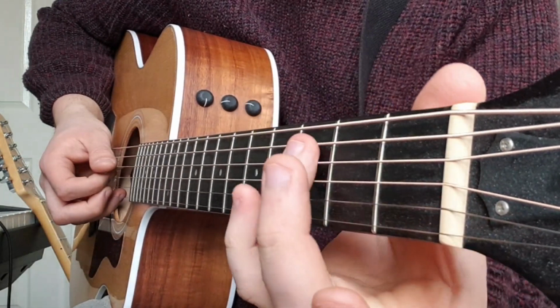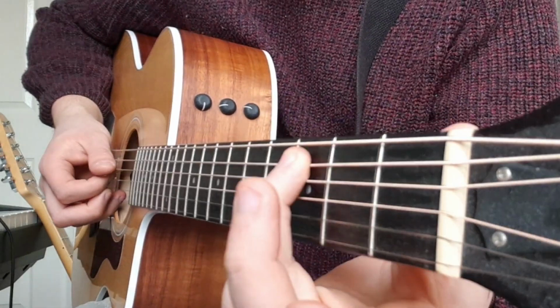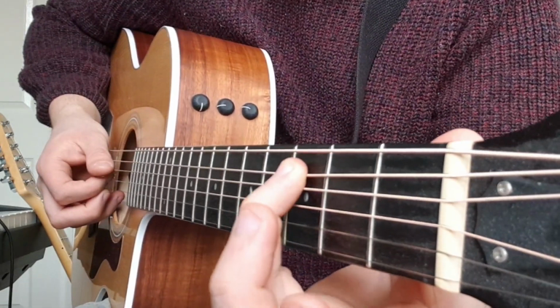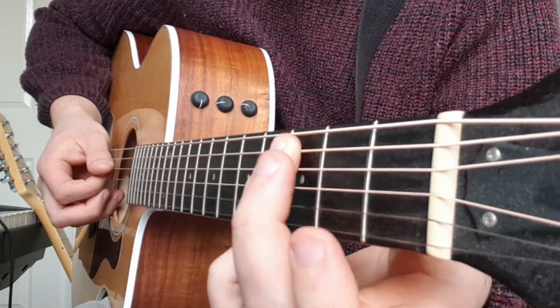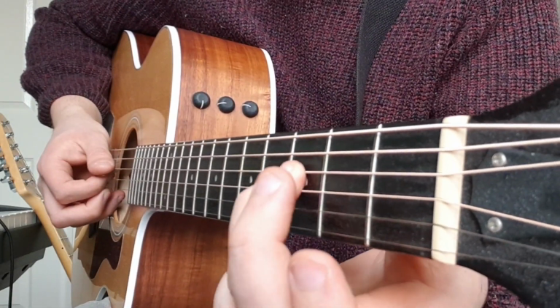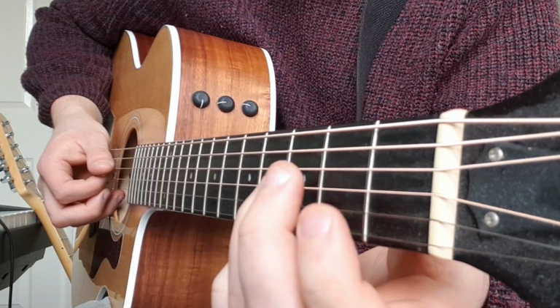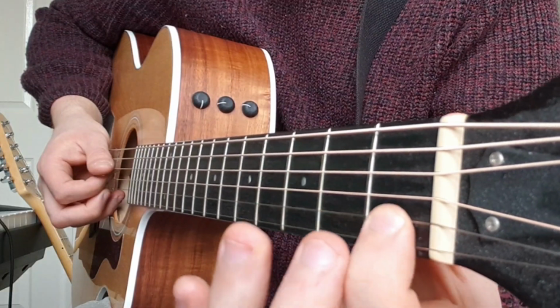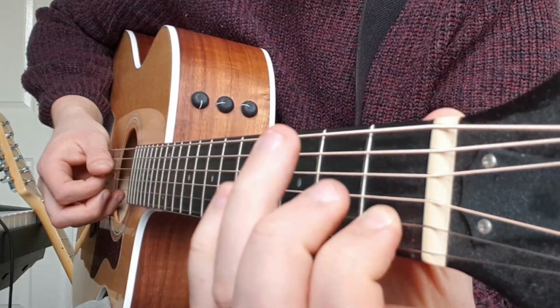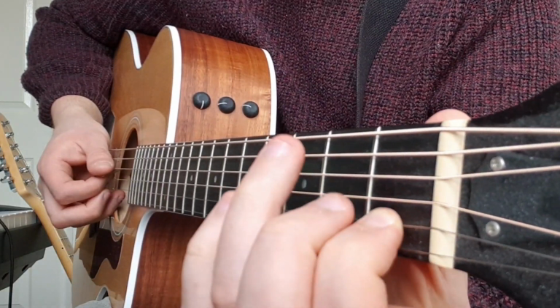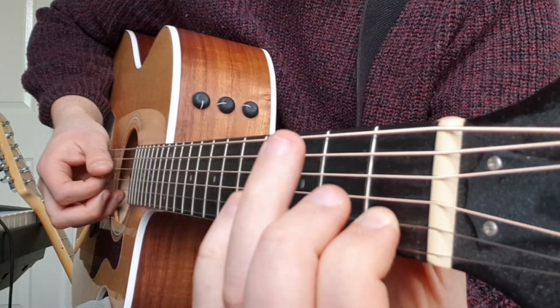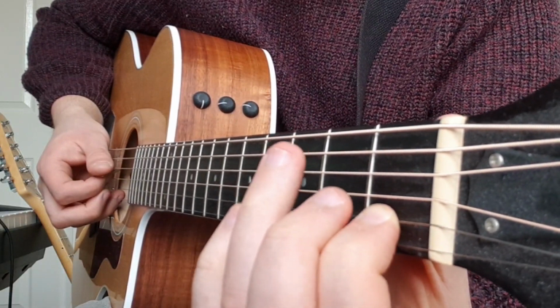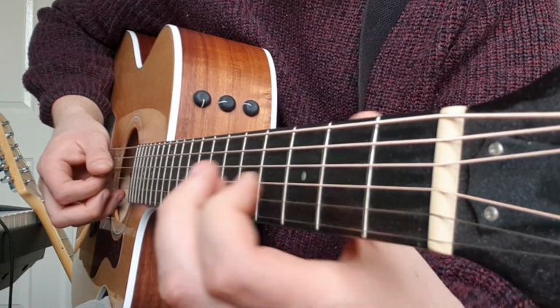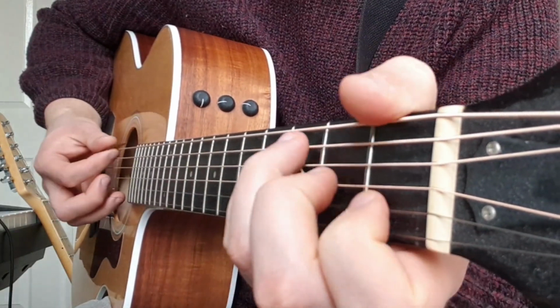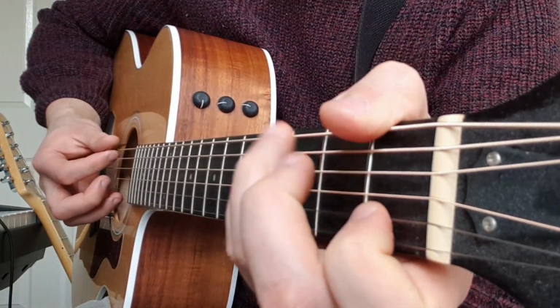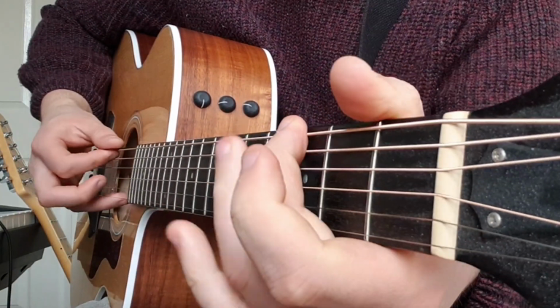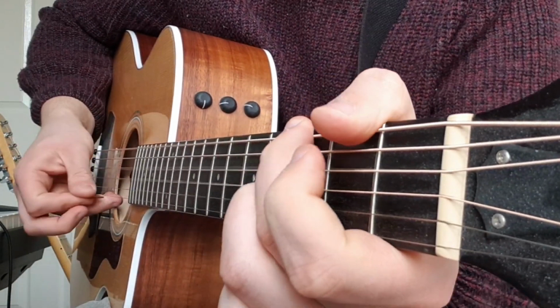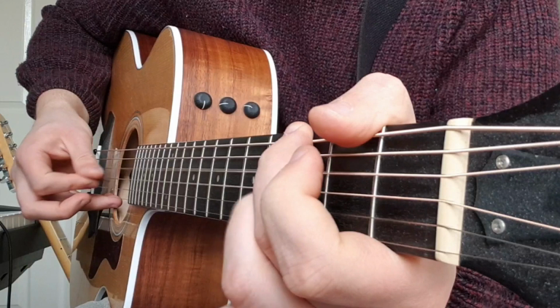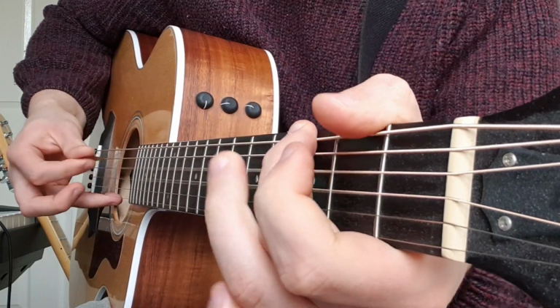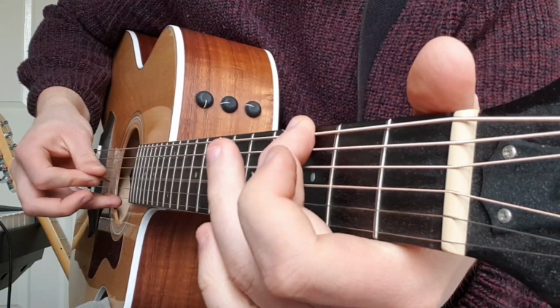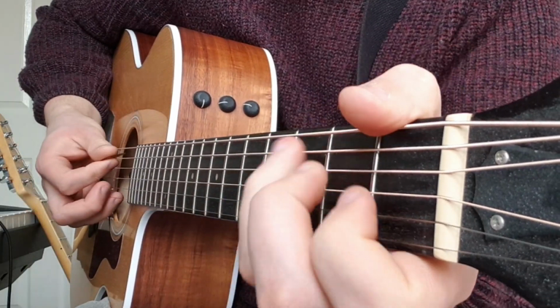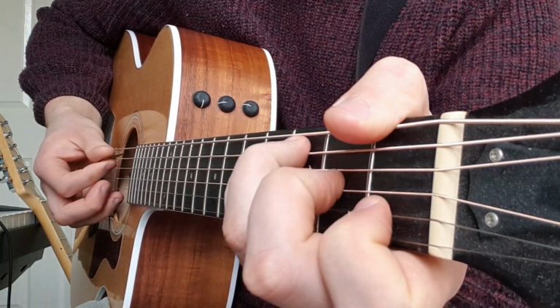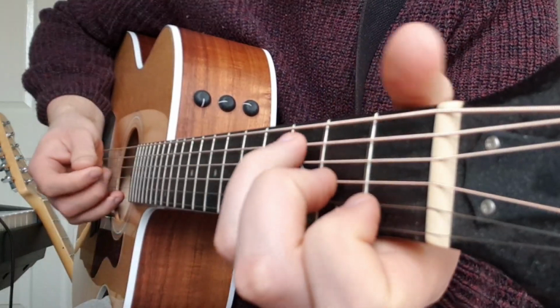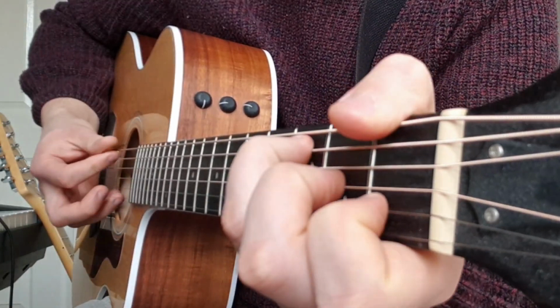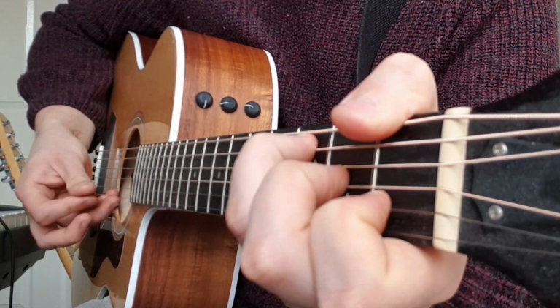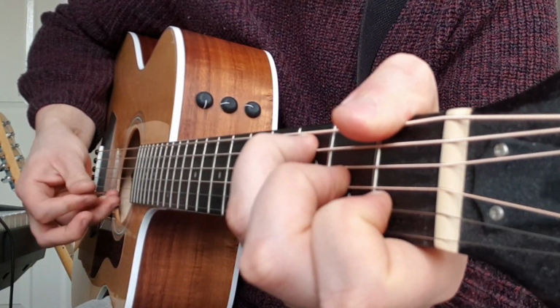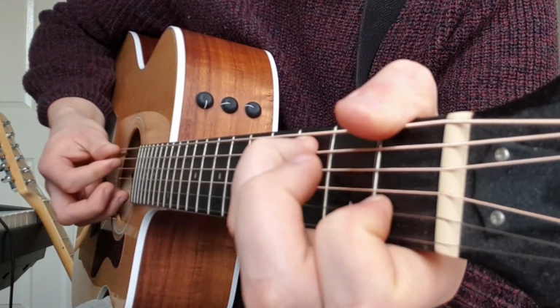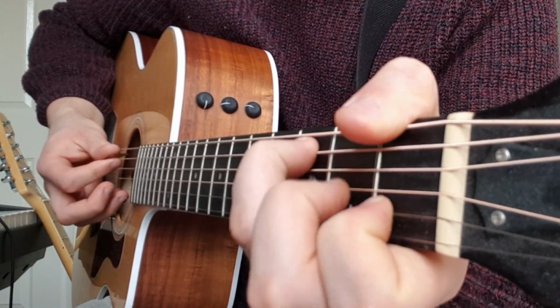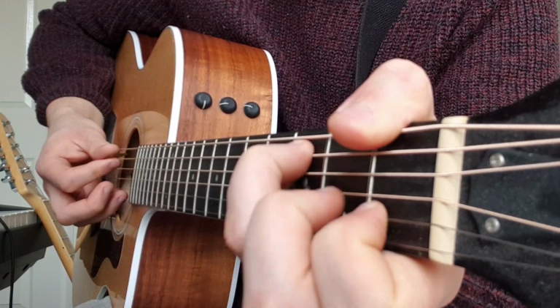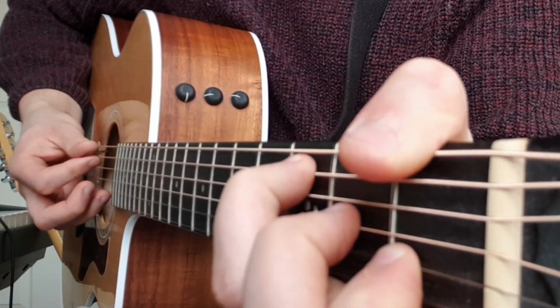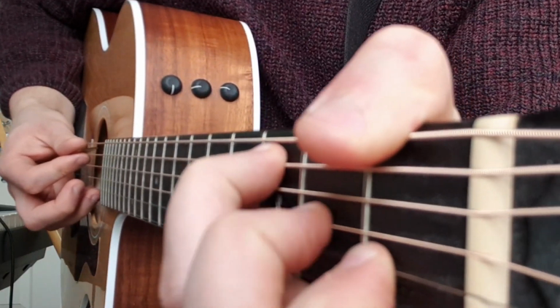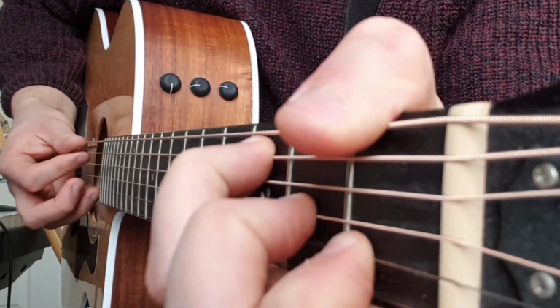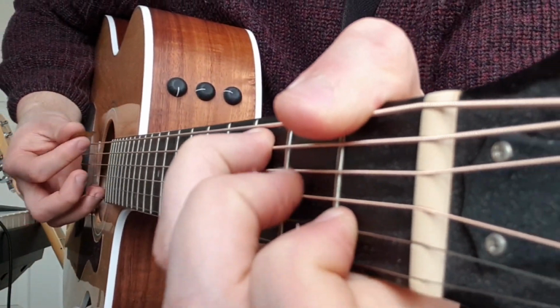So I'm fretting: top E string first fret, third fret A, third fret D, first fret B. Then I go to the F chord and I'm going to hammer on on this fret here — on the second fret.